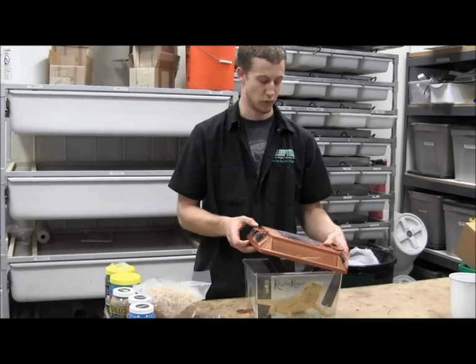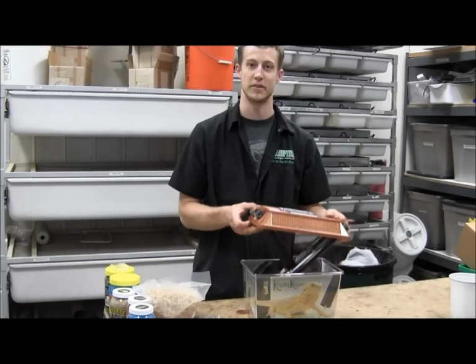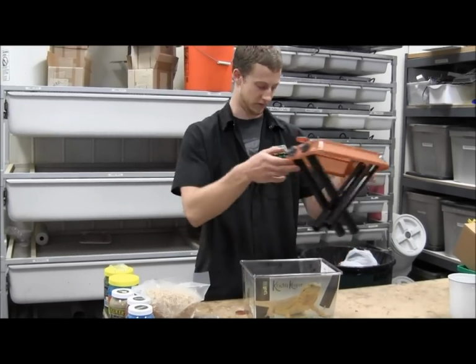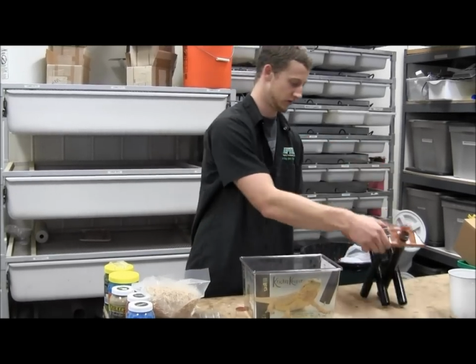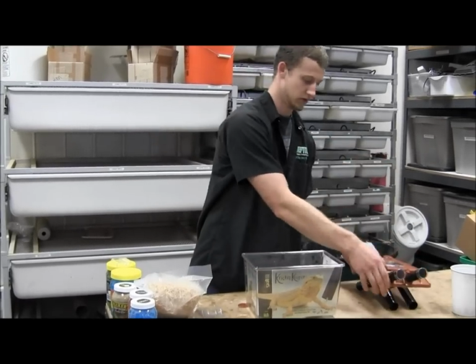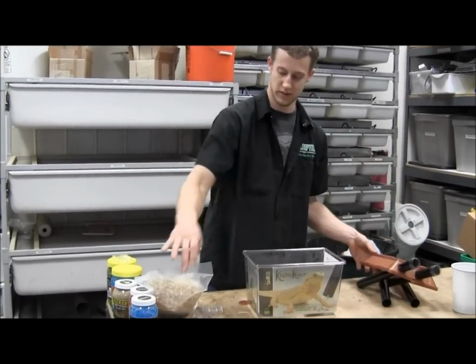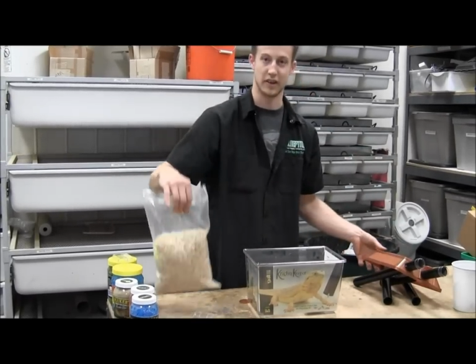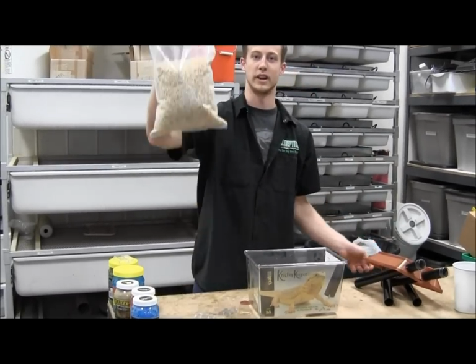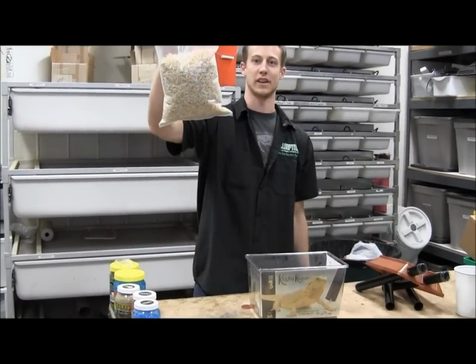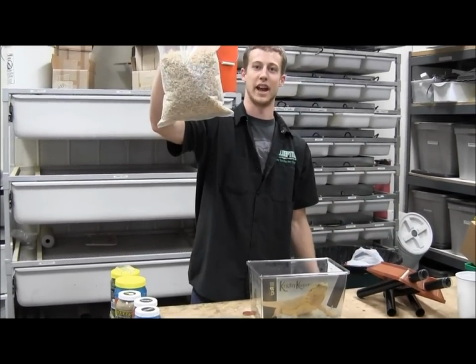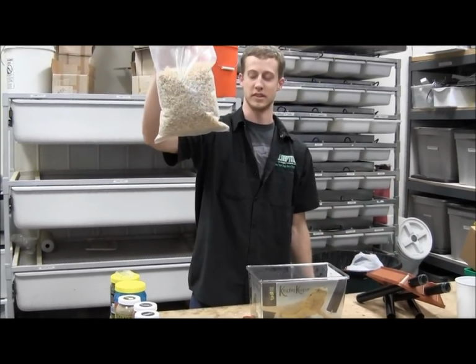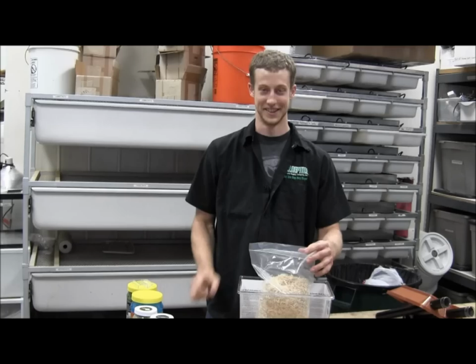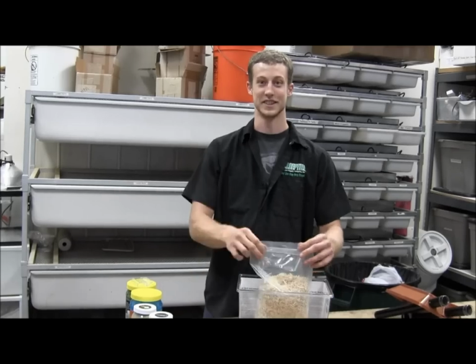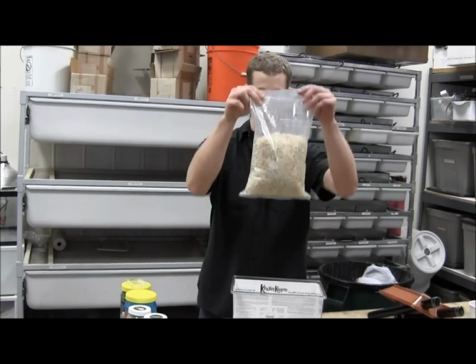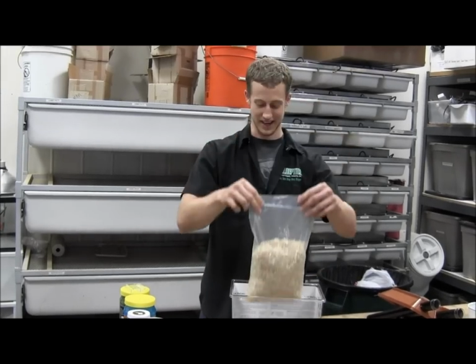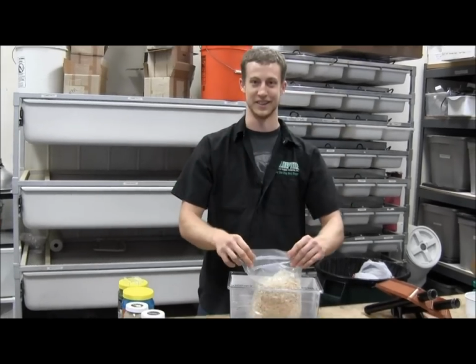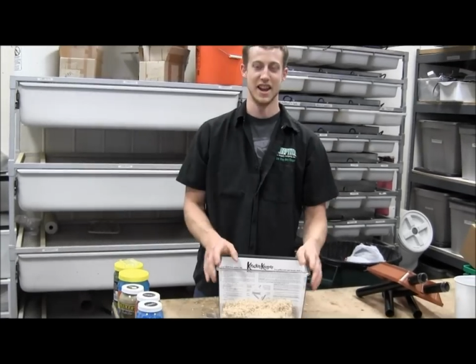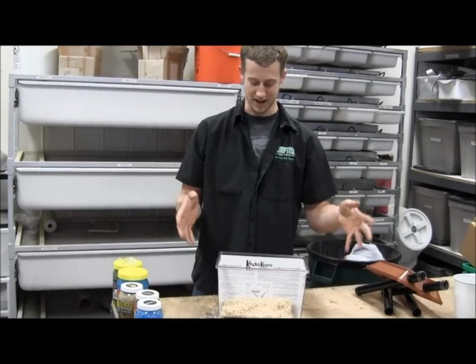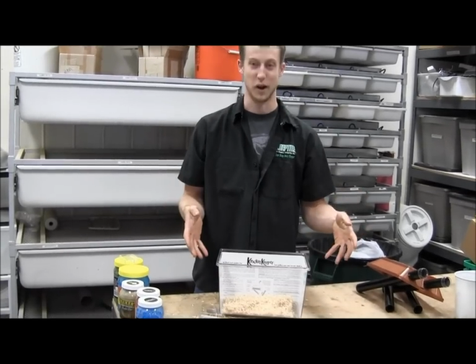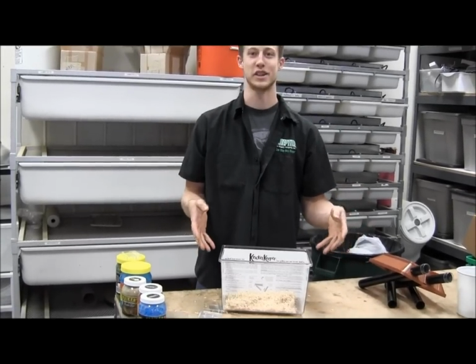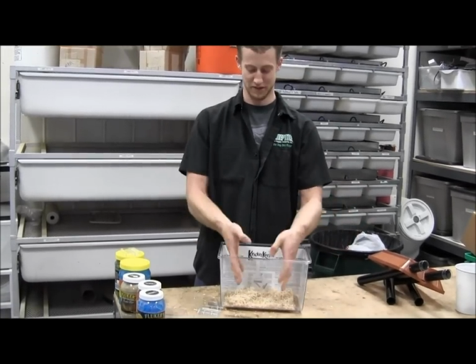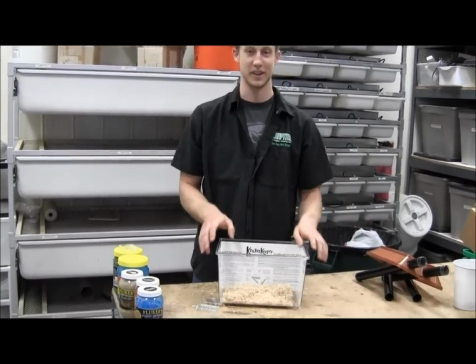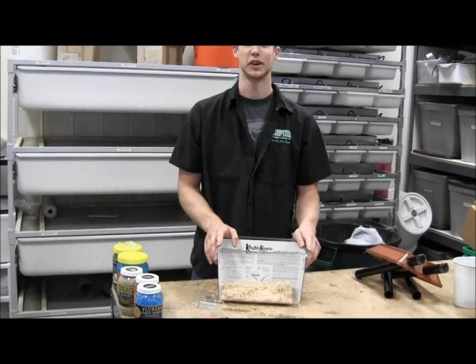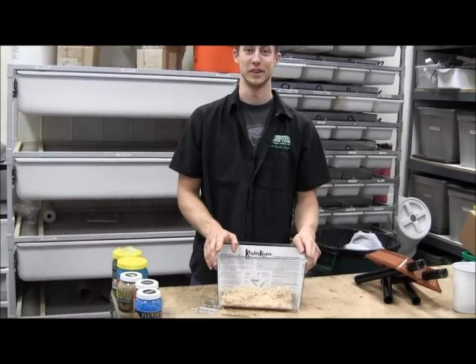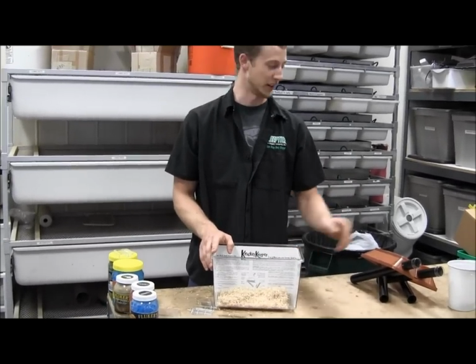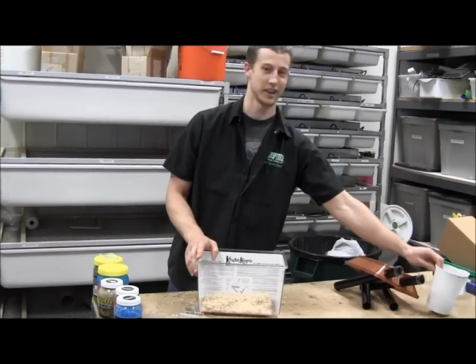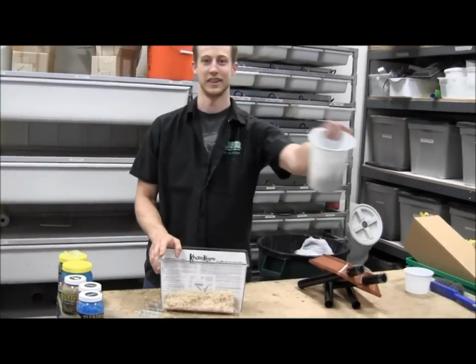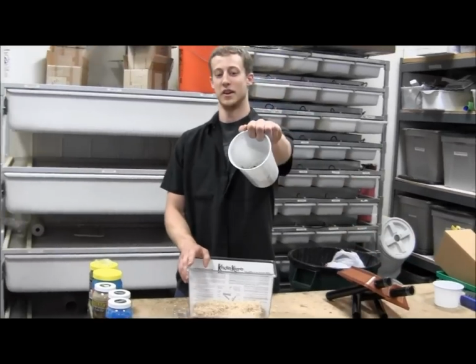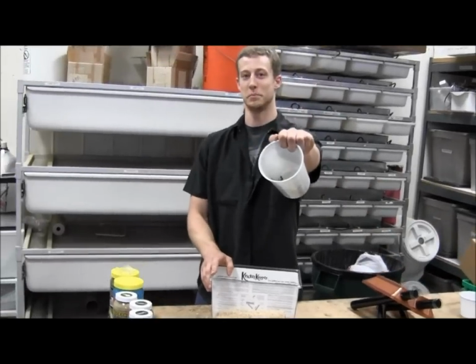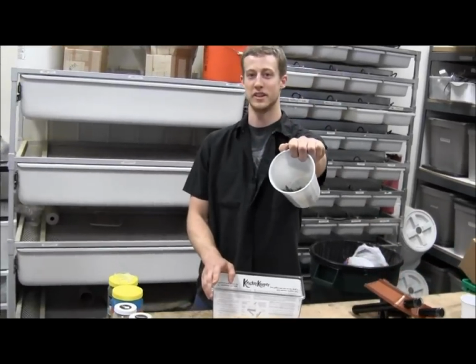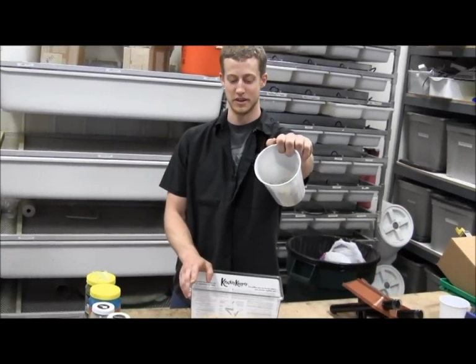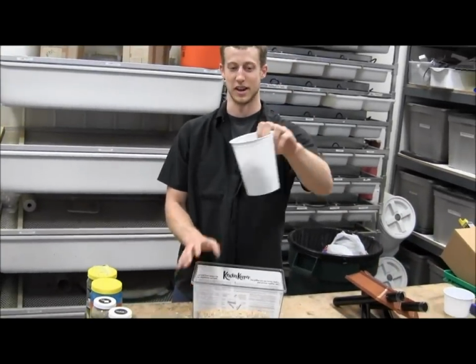It's waiting to be fed off. So we take our bag of shredded Aspen and put that in there. Now that we have our magically filled Cricket Keeper, we're going to add our crickets — I've already pre-distributed them into this cup.